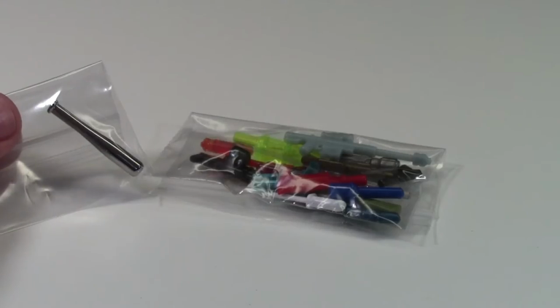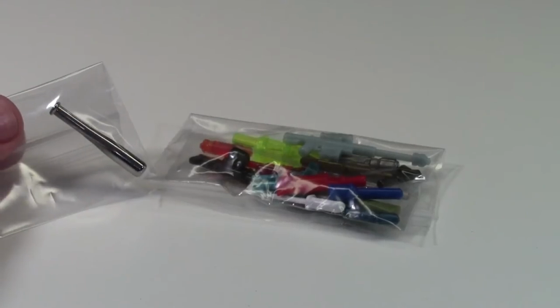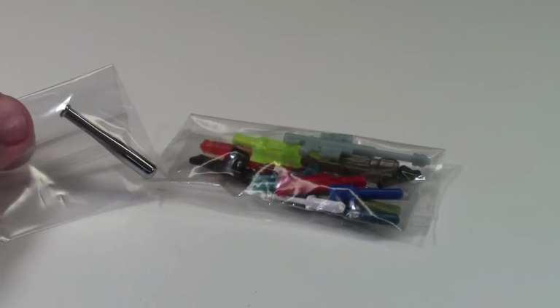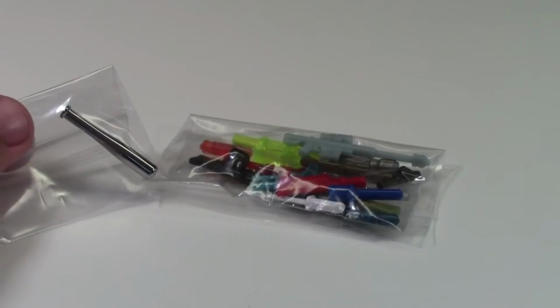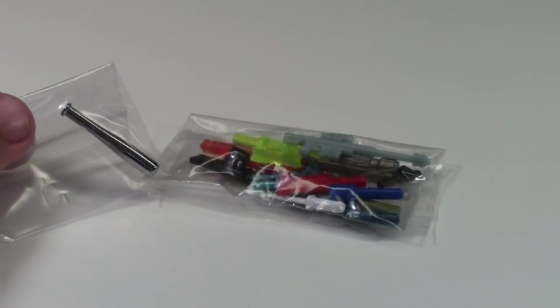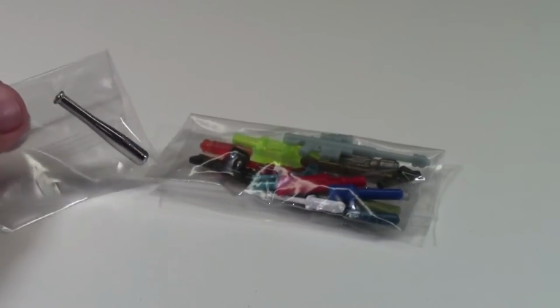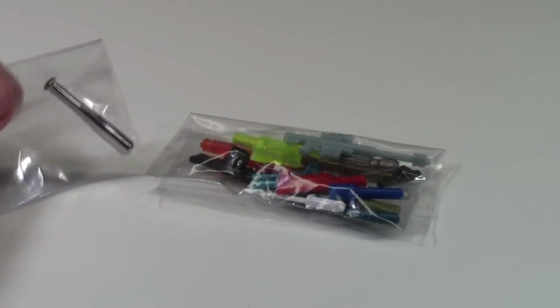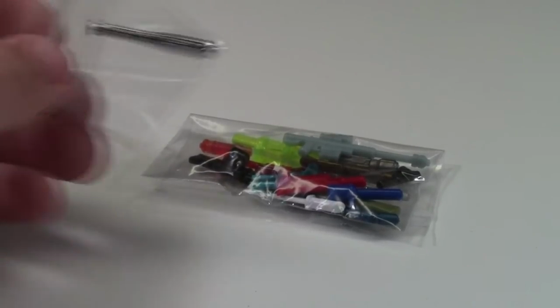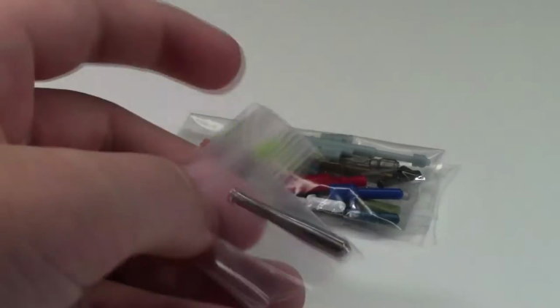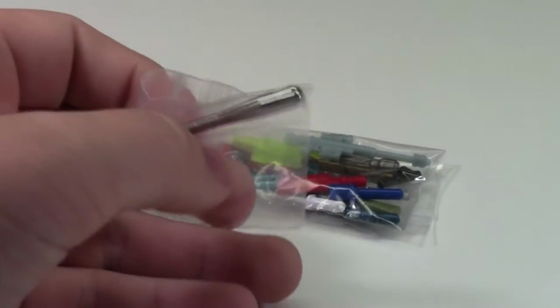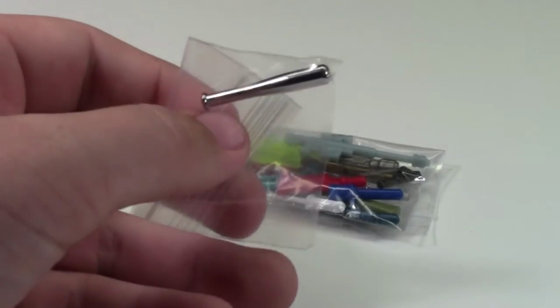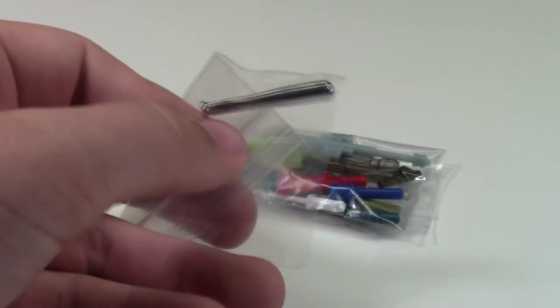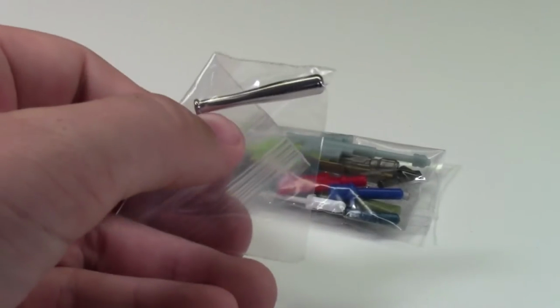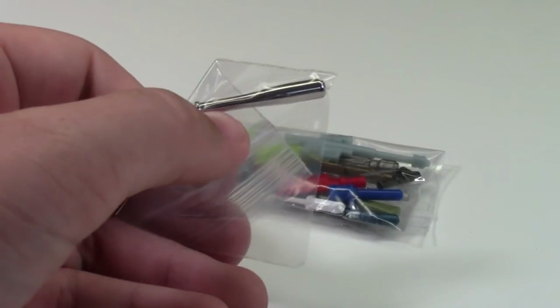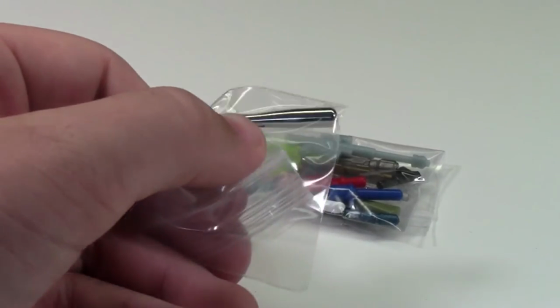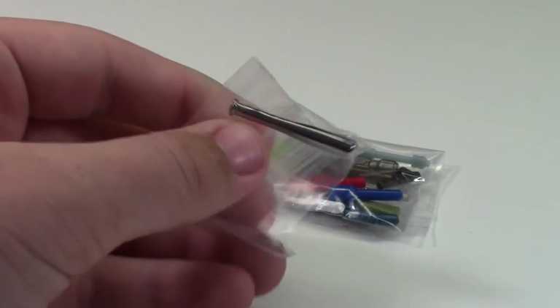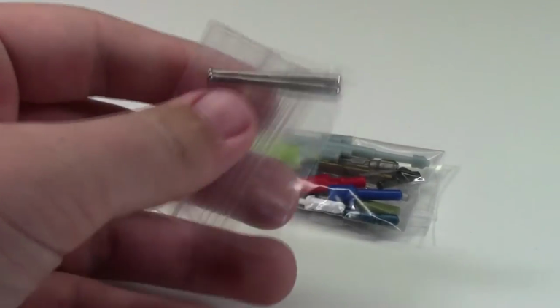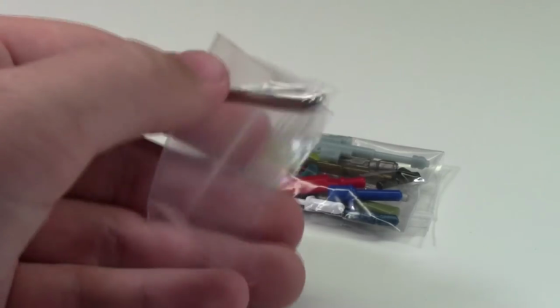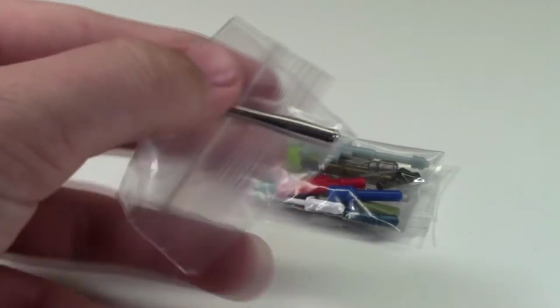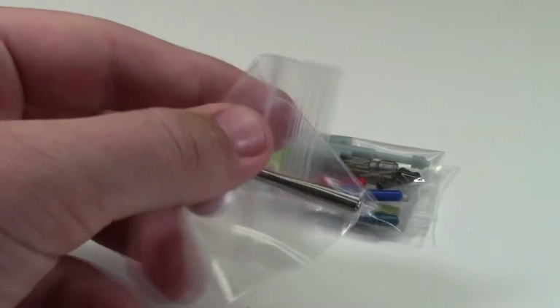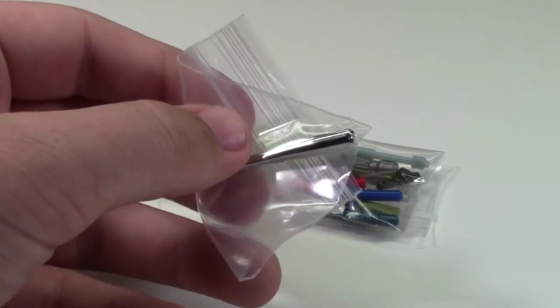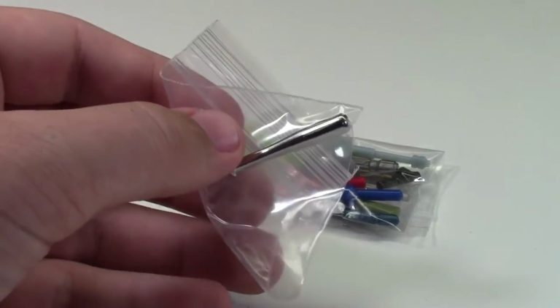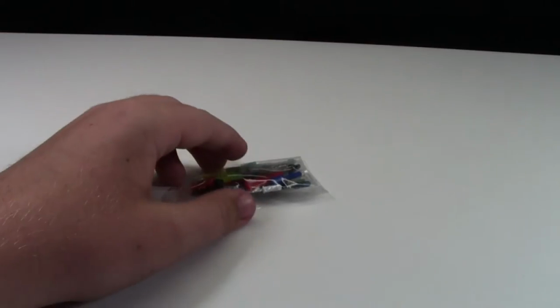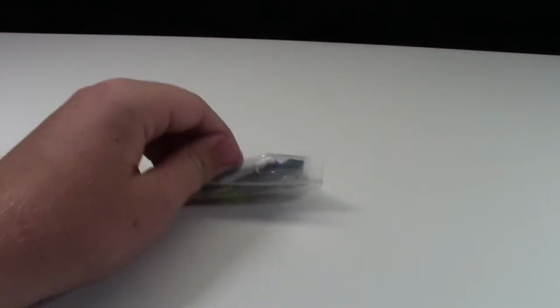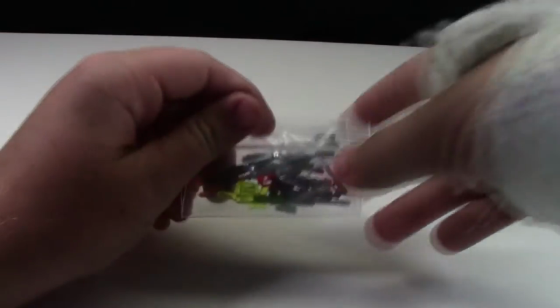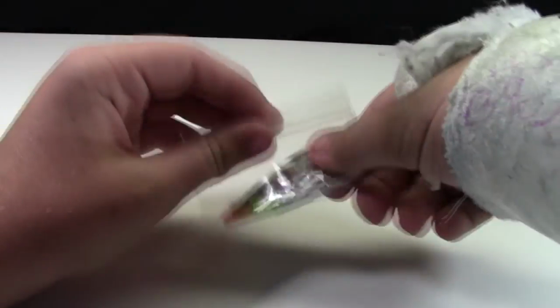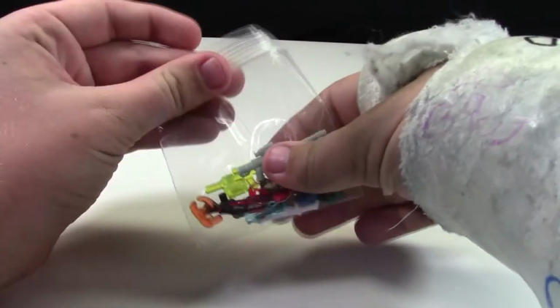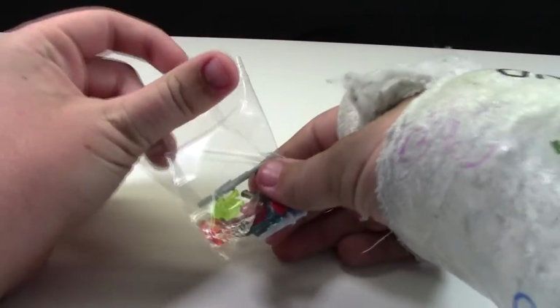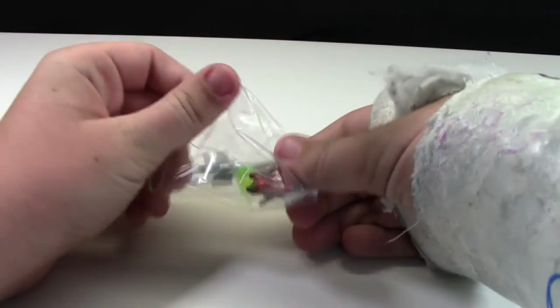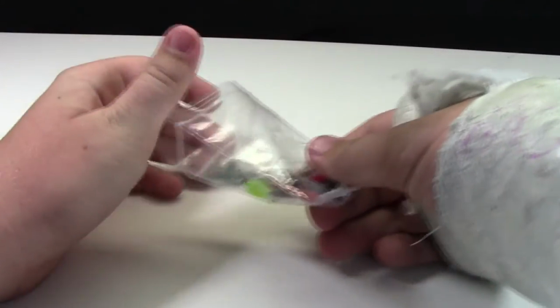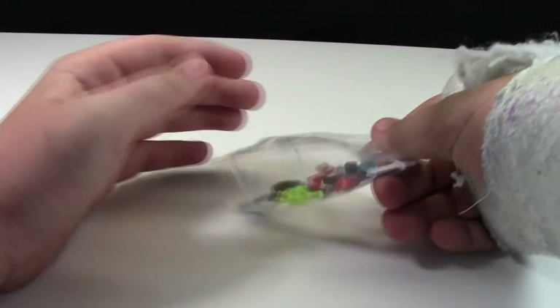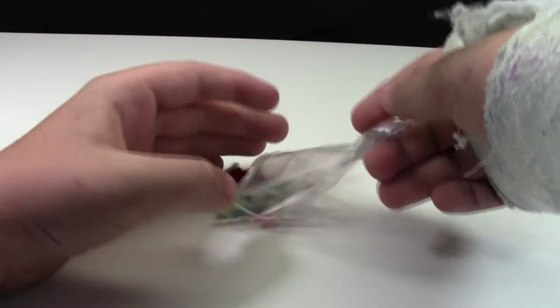So here are the two things that have just fallen out of the bag. It doesn't look like I got a chrome gold weapon in this pack because I got a chrome silver baseball bat. Let's just open up this bag of weapons here.